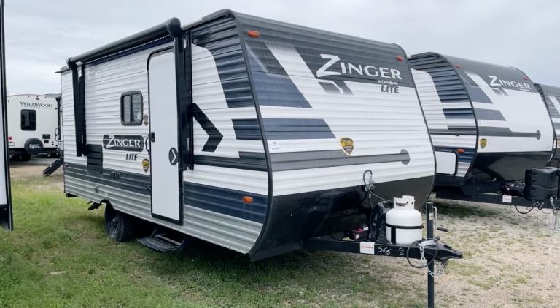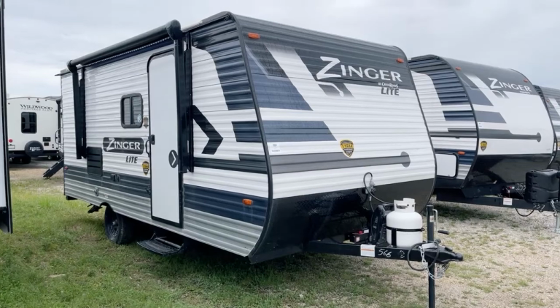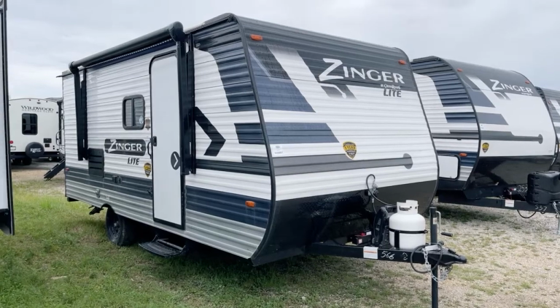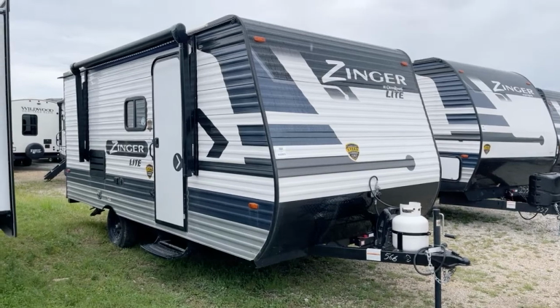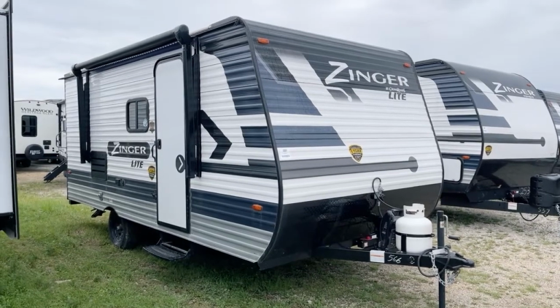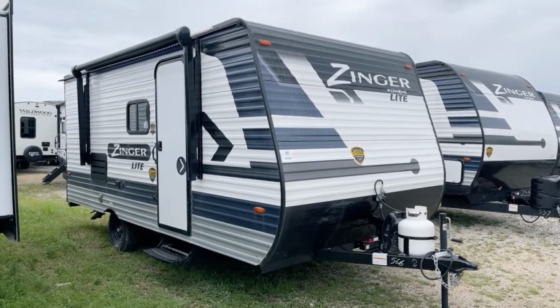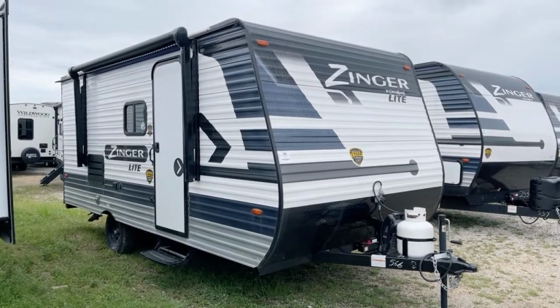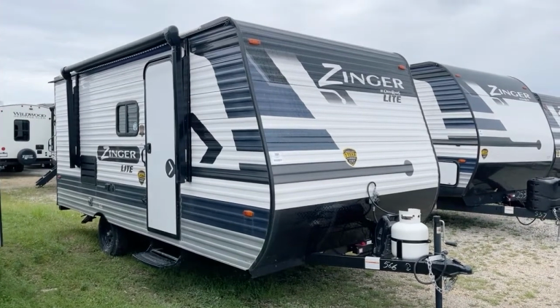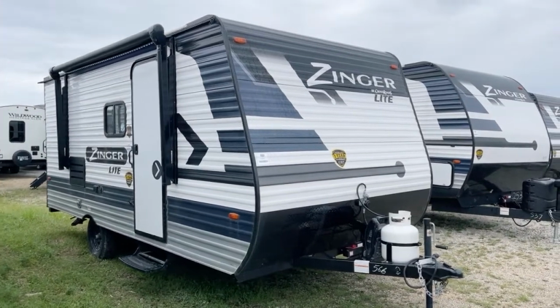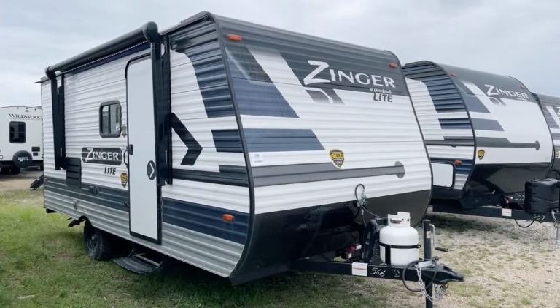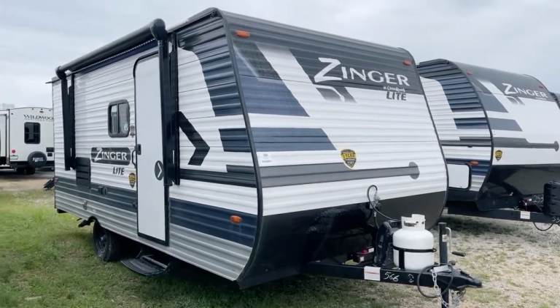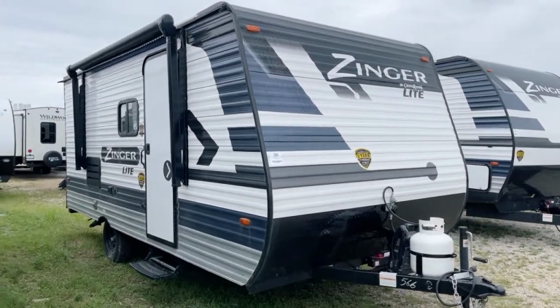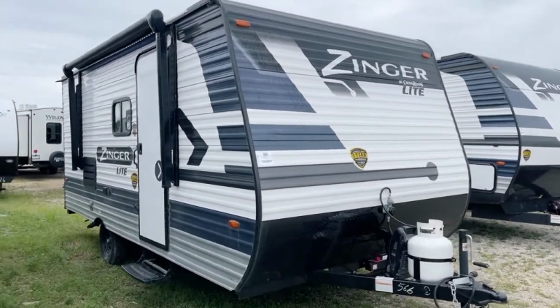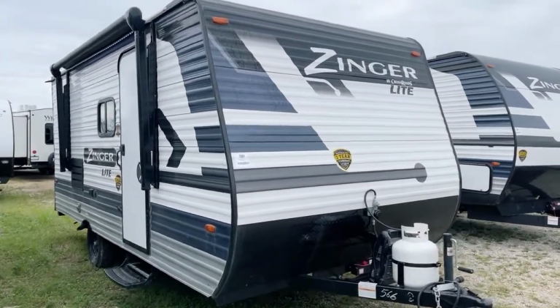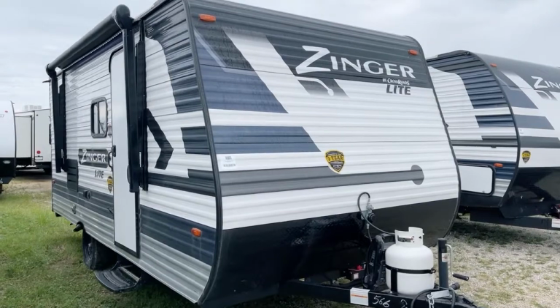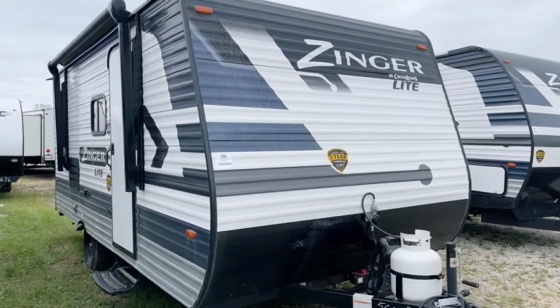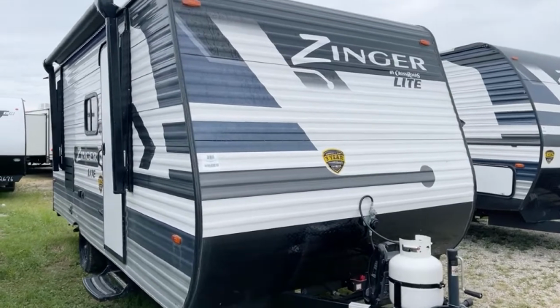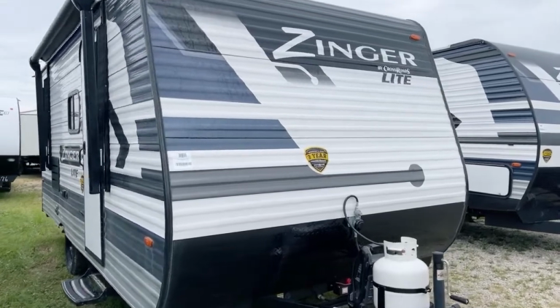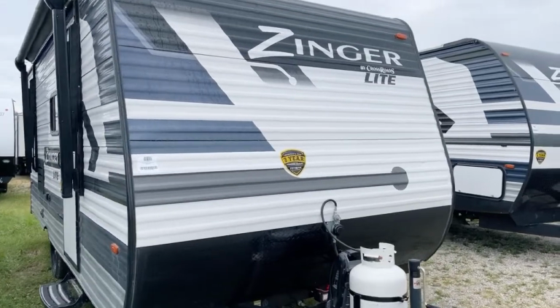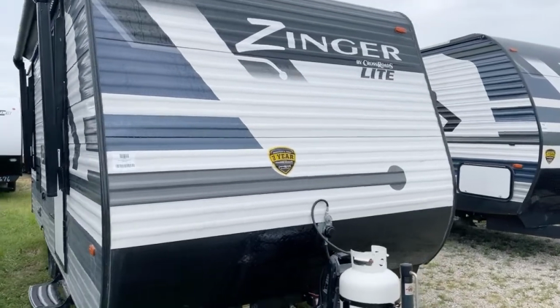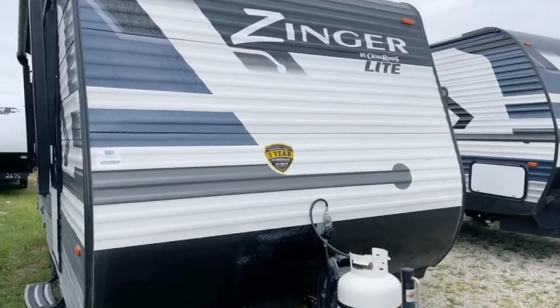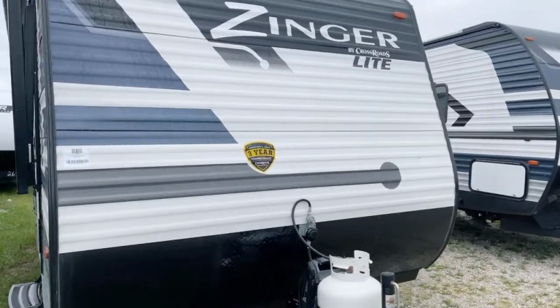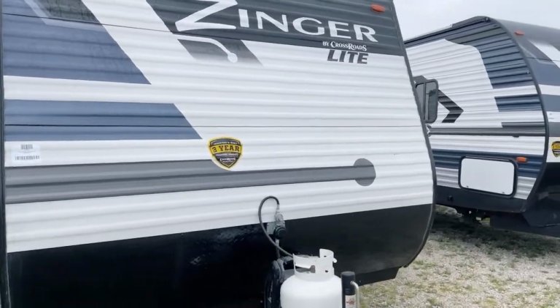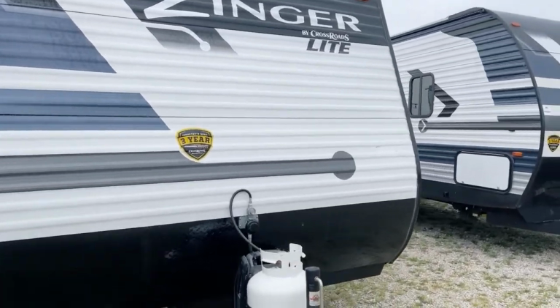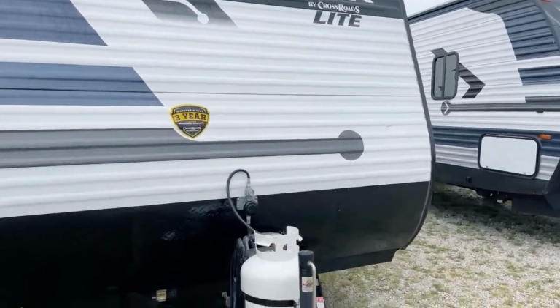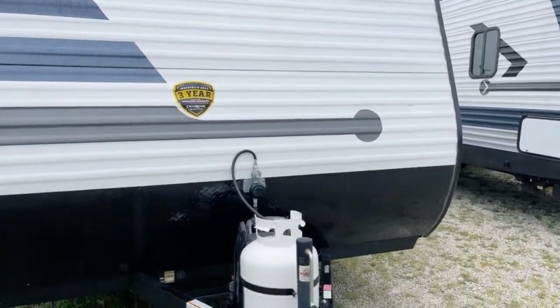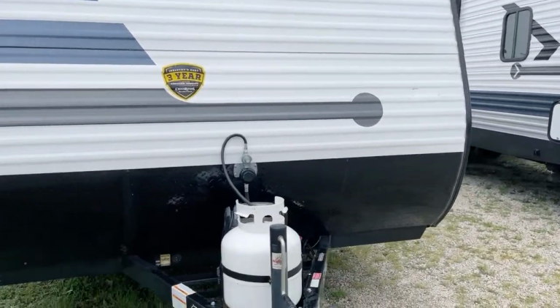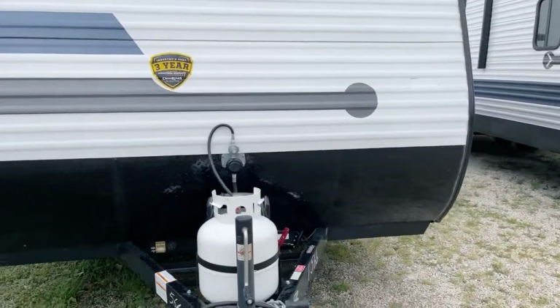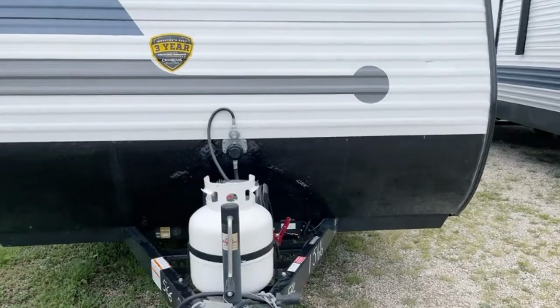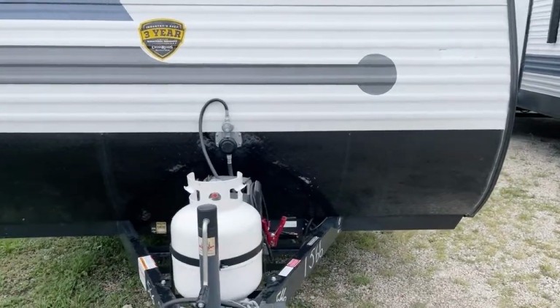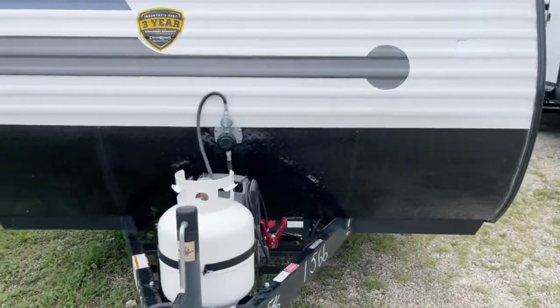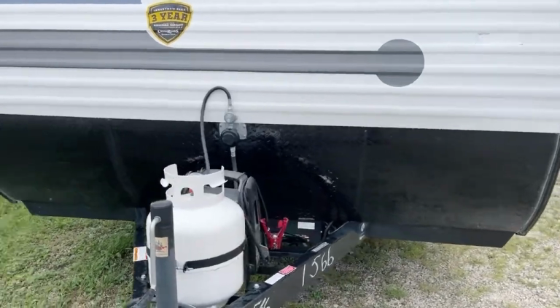Good morning, this is Pete at Bish's RV of the Quad Cities, and today I want to present to you this great Zinger 18BH unit manufactured by Crossroads RV. This presentation is brought to you by Bish's RV of the Quad Cities.